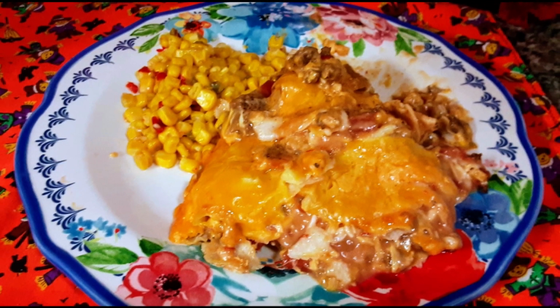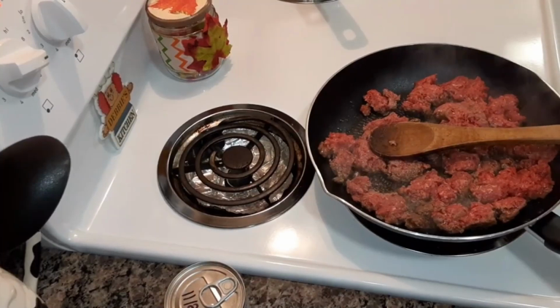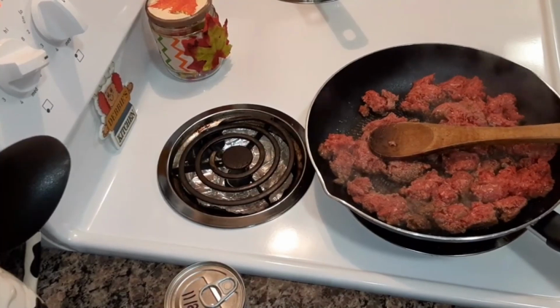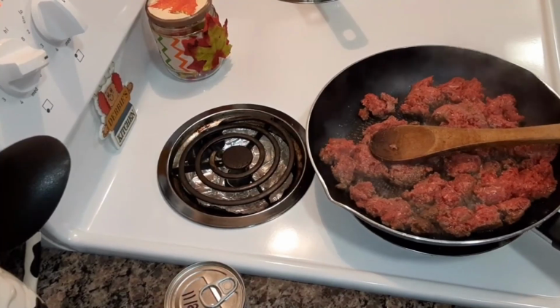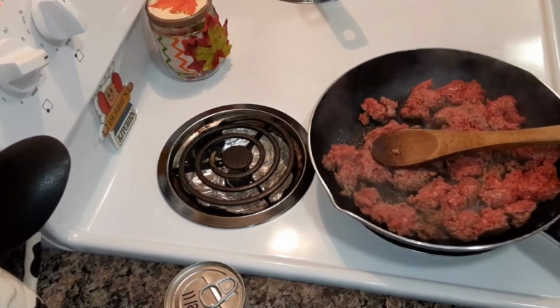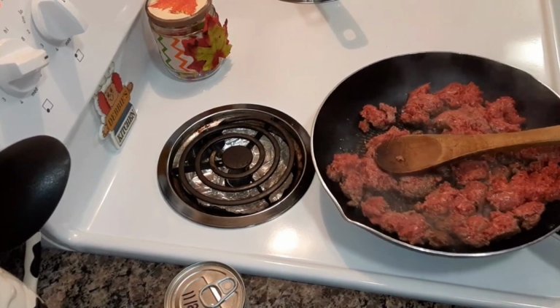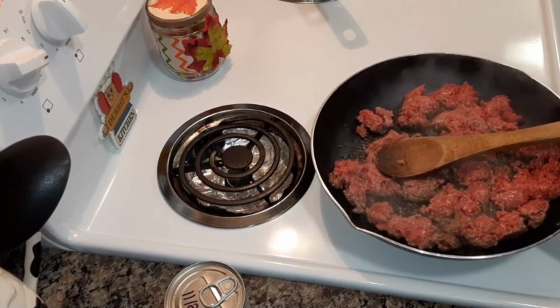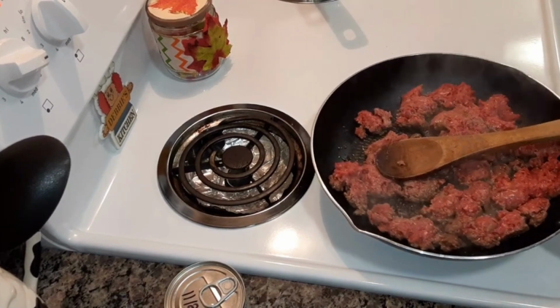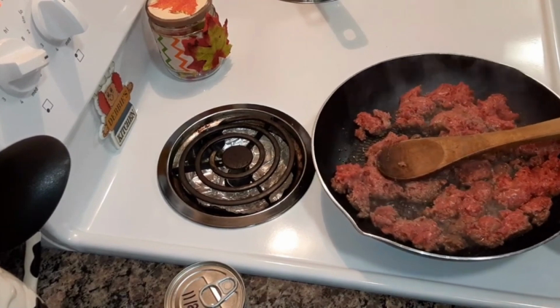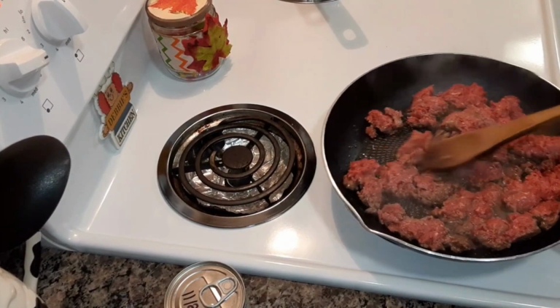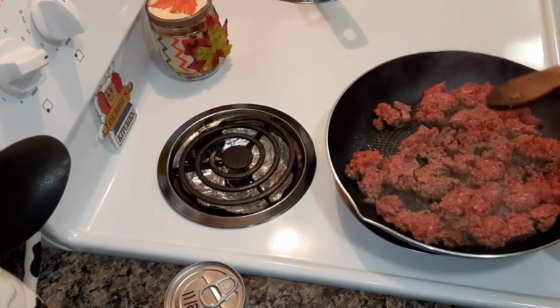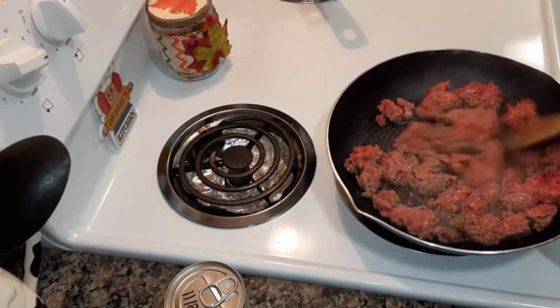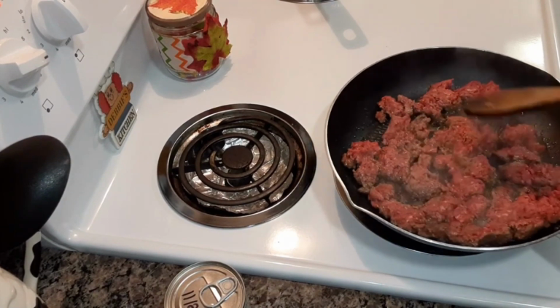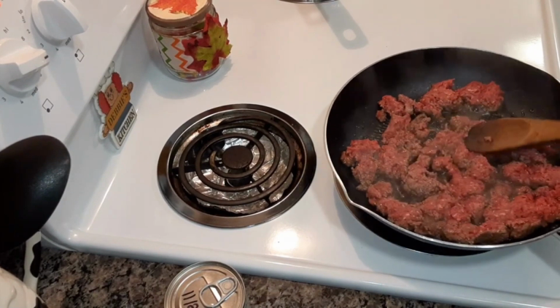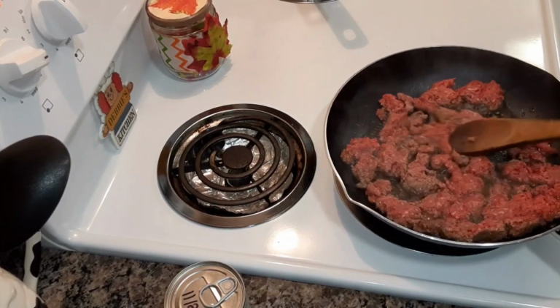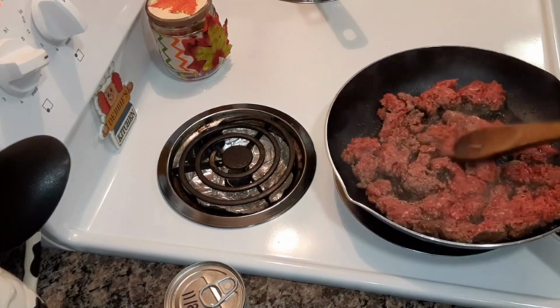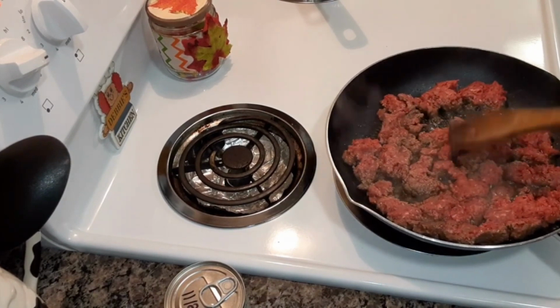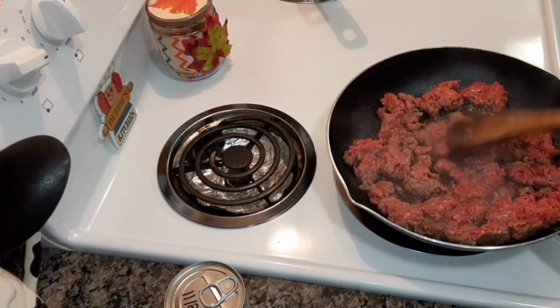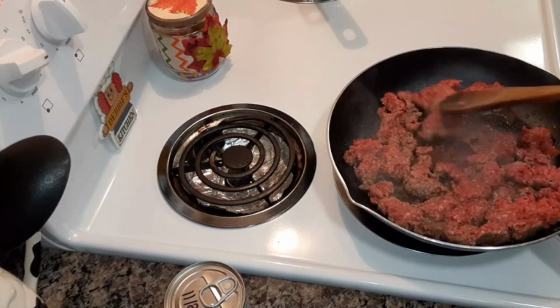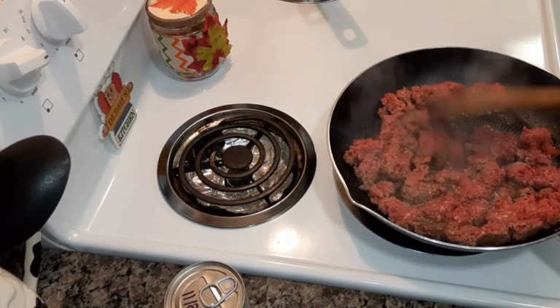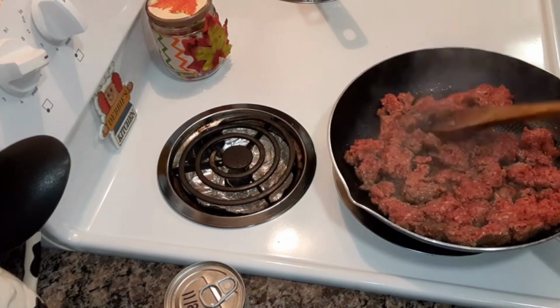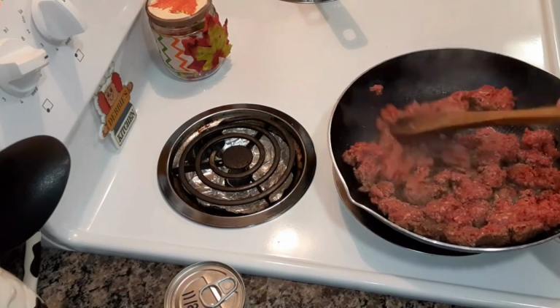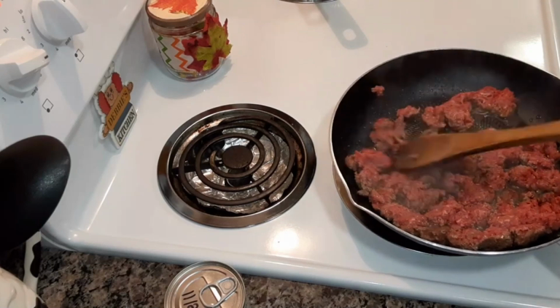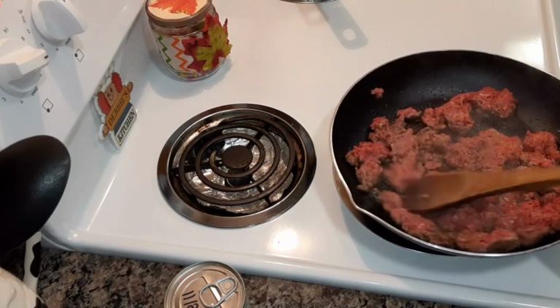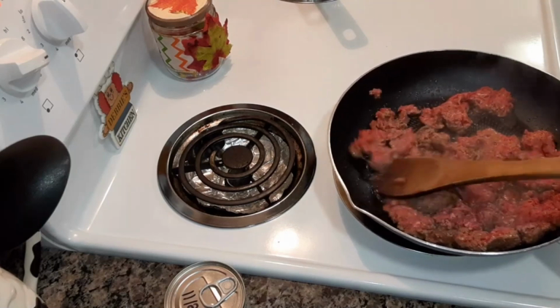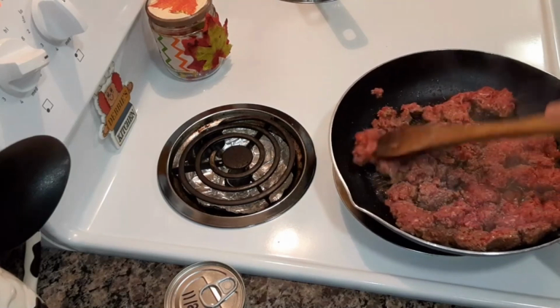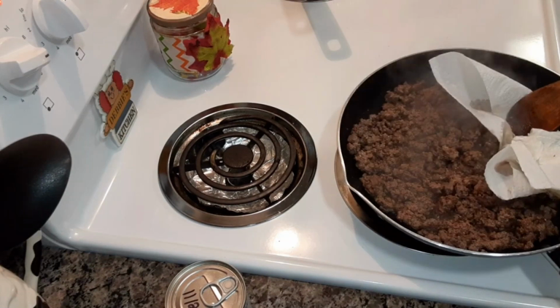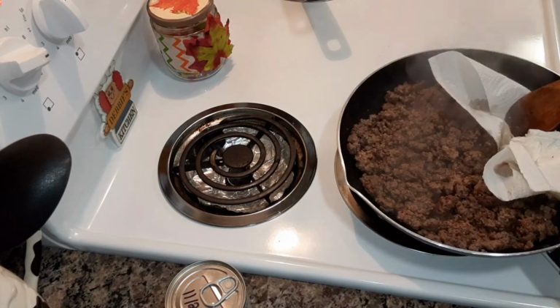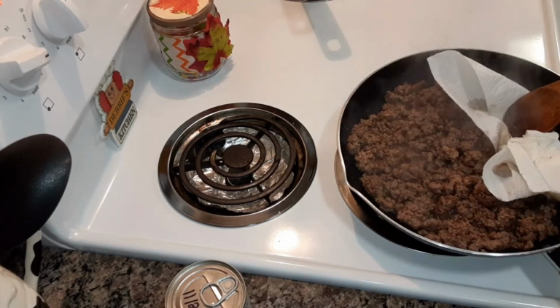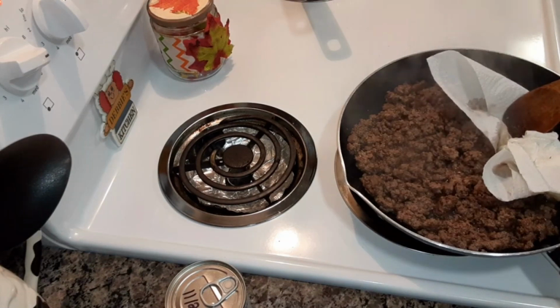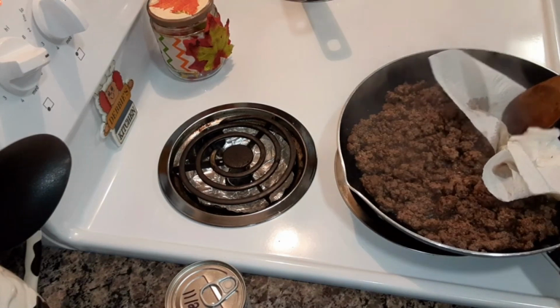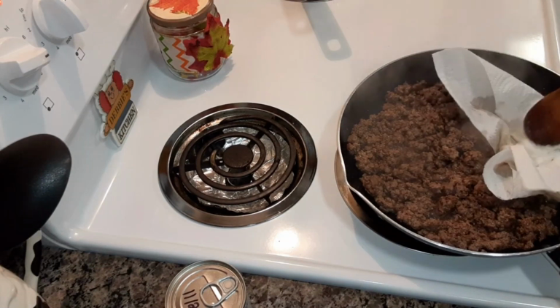I'm going to be making slow cooker enchiladas. You're going to have to brown up your ground beef. I got the ground beef browned up.